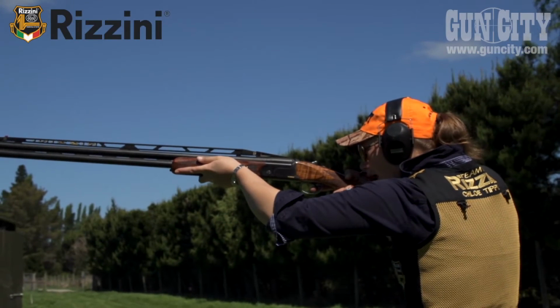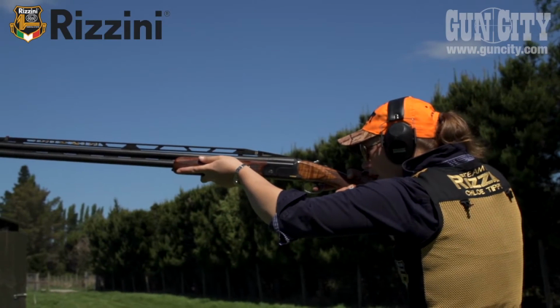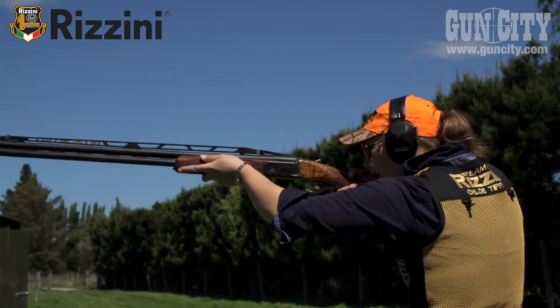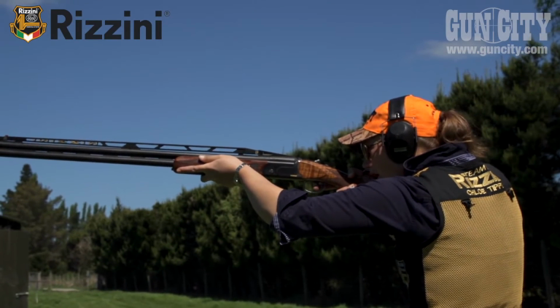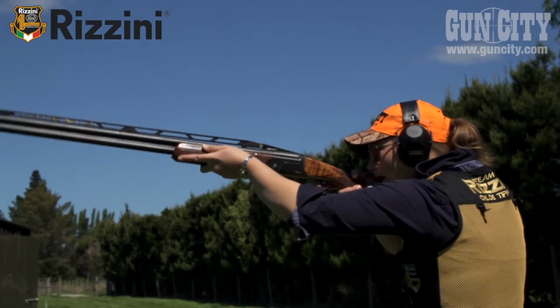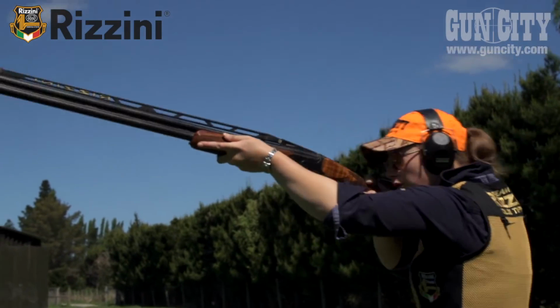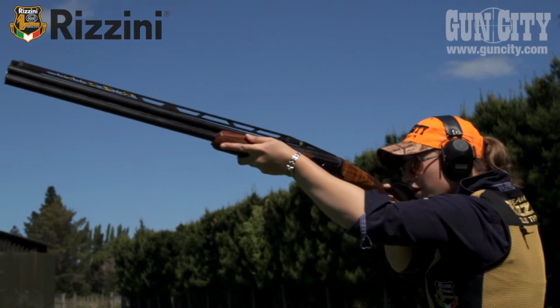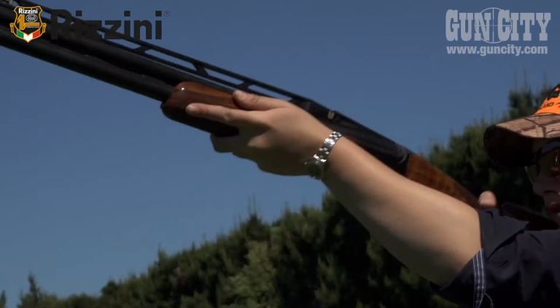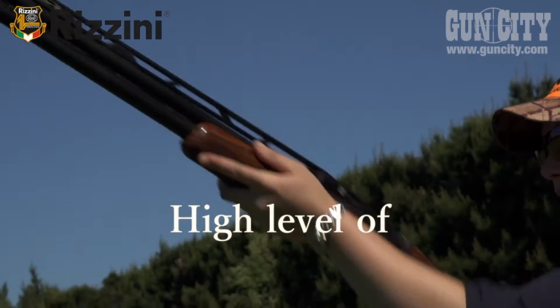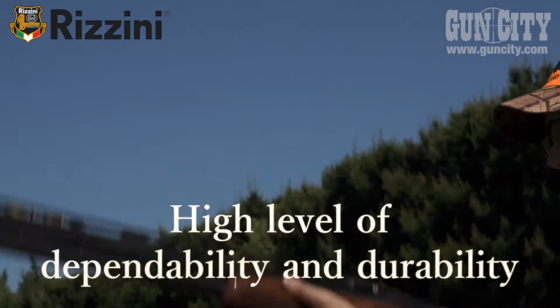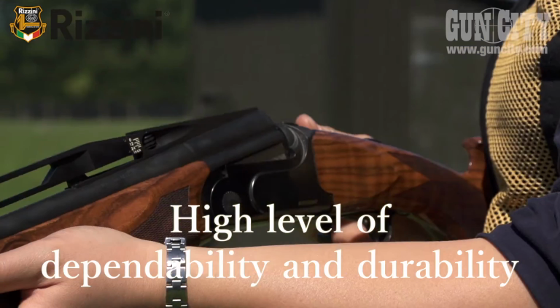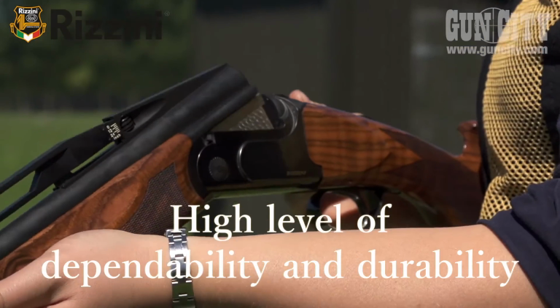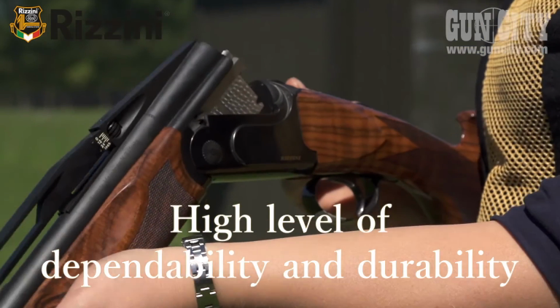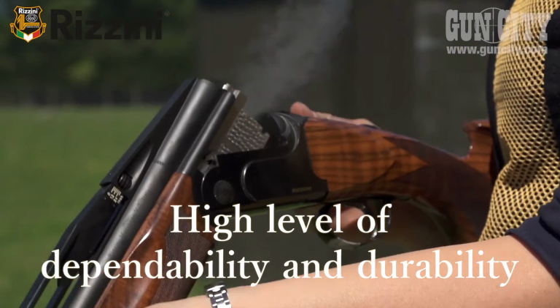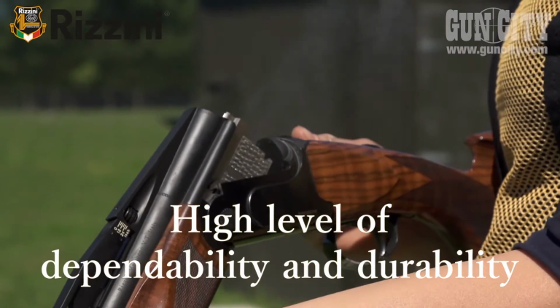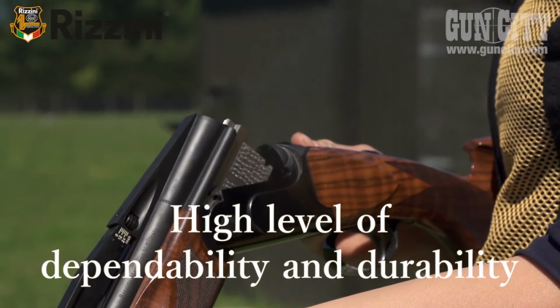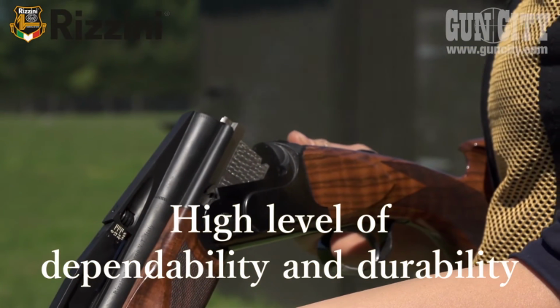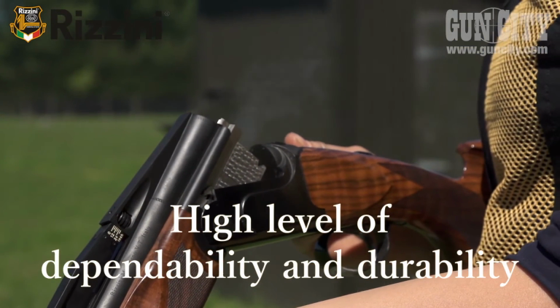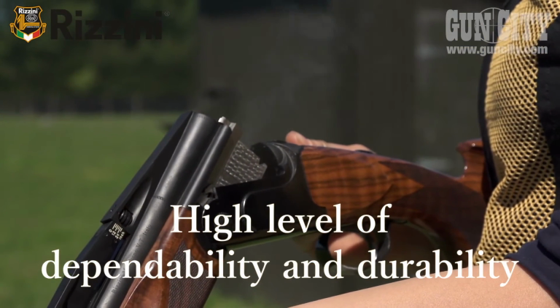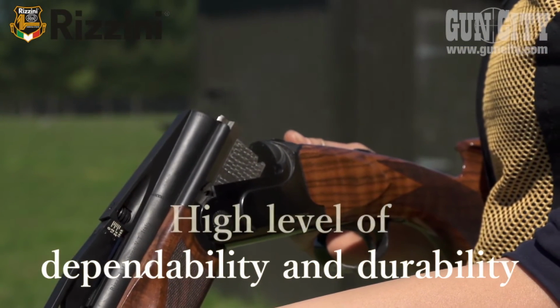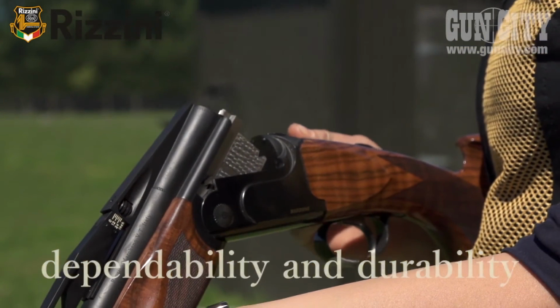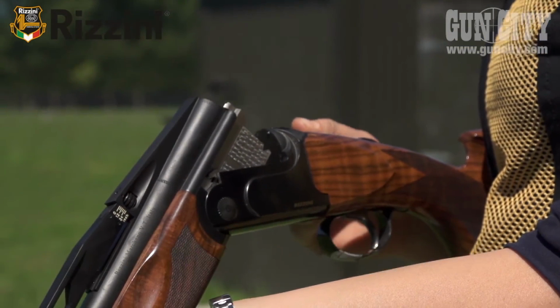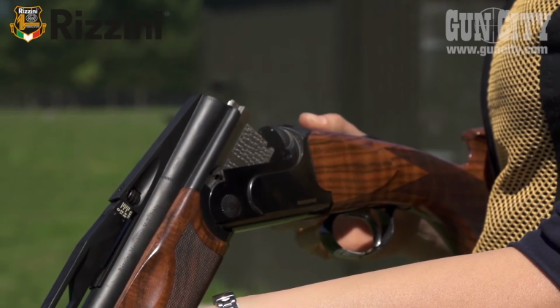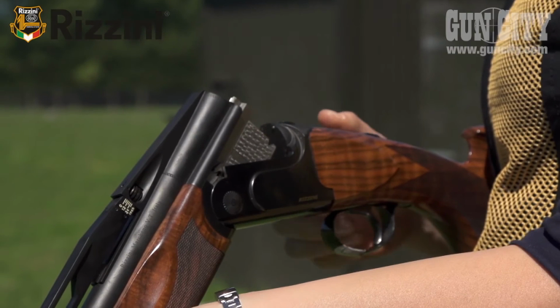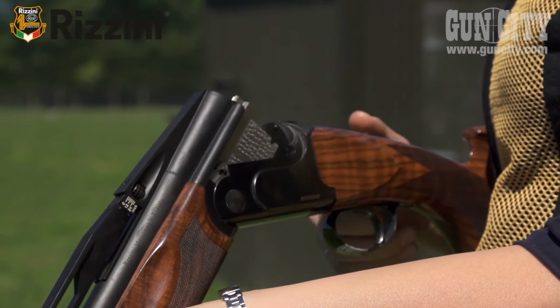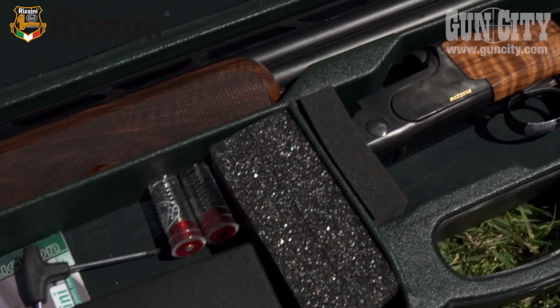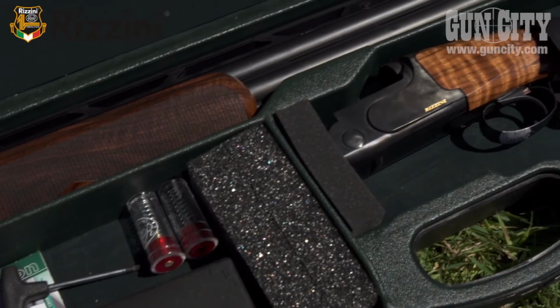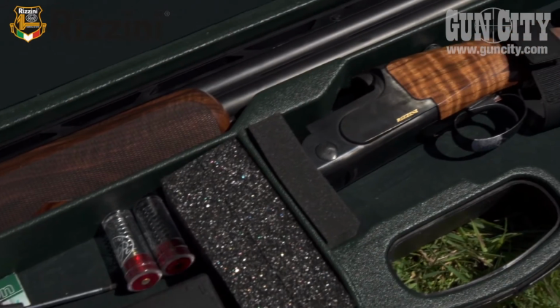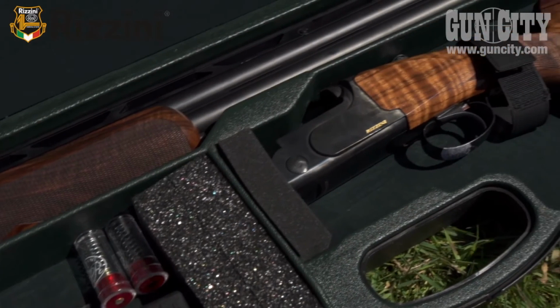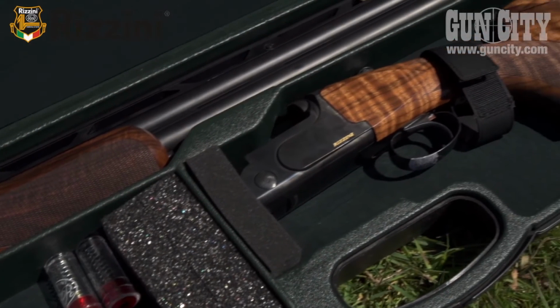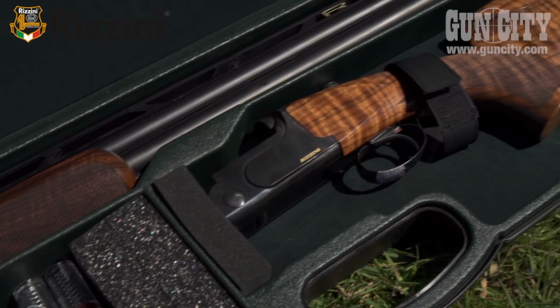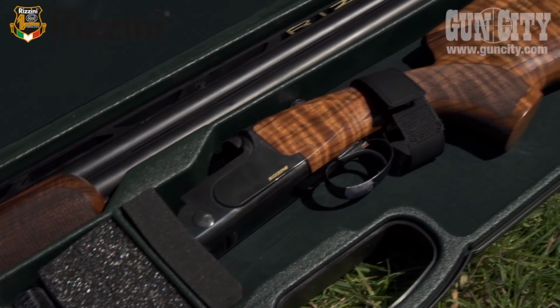The Rizzini Premier boasts an incredibly high level of dependability and durability due to the advanced design and manufacturing processes used in its creation.